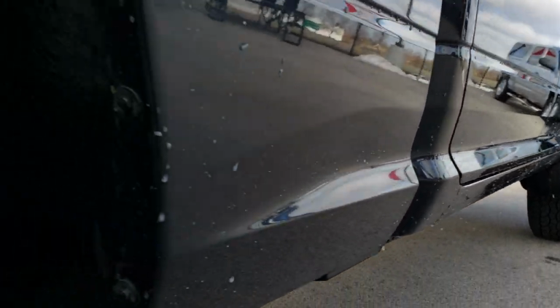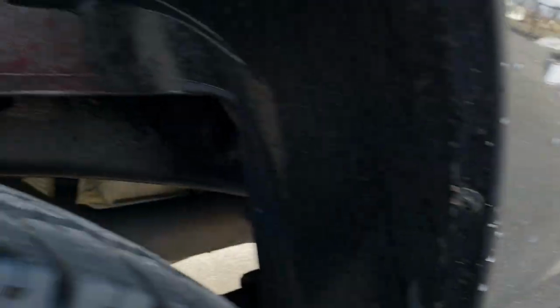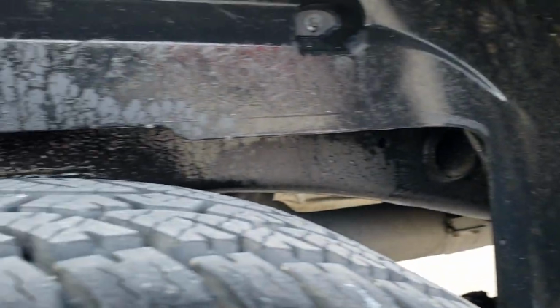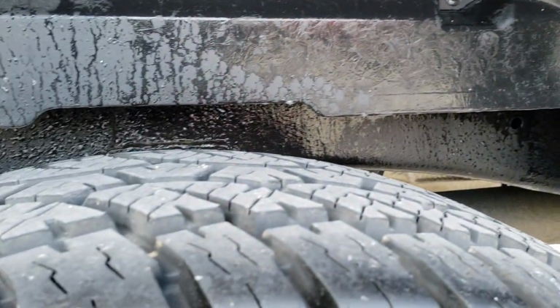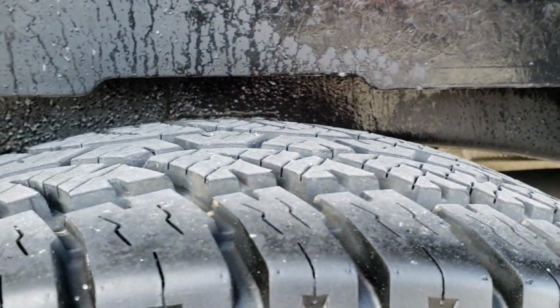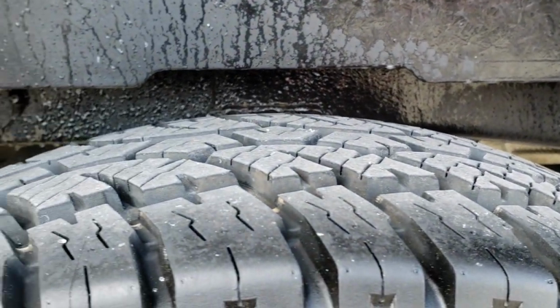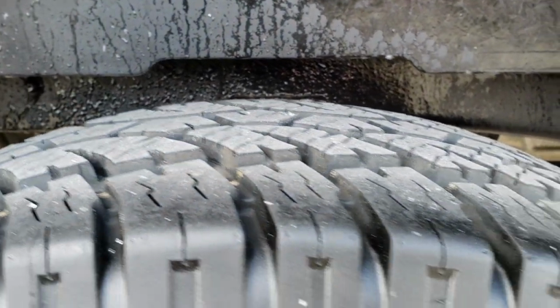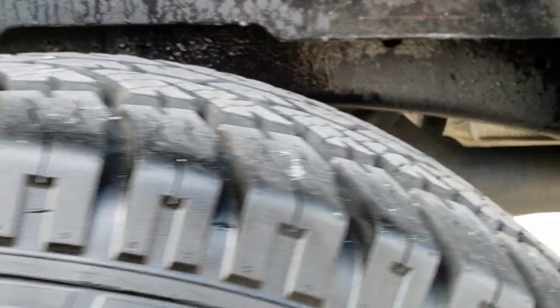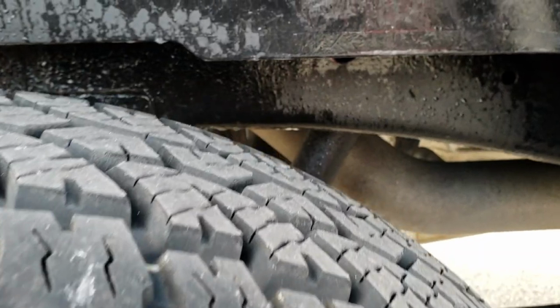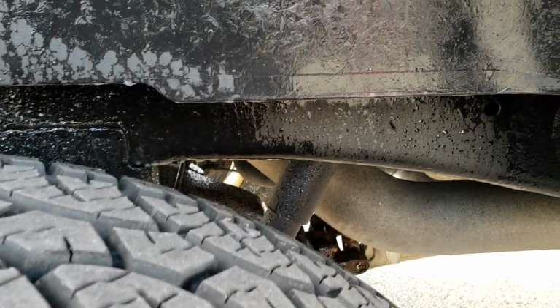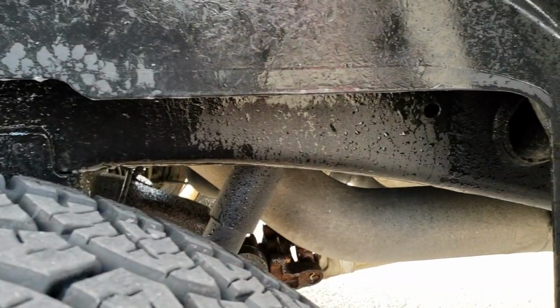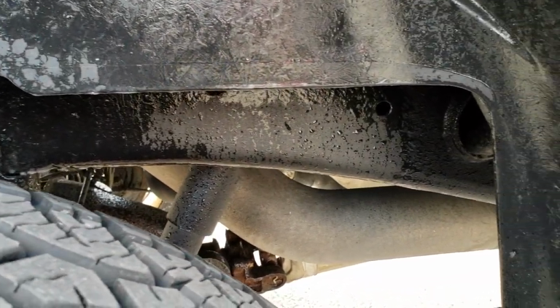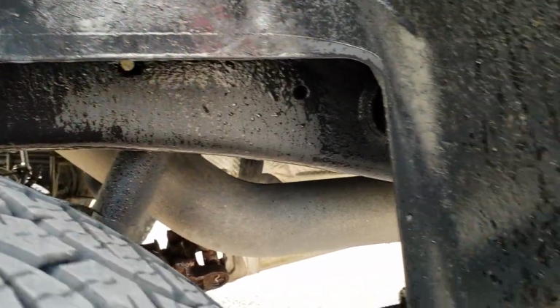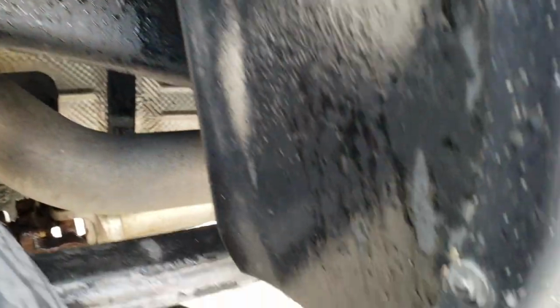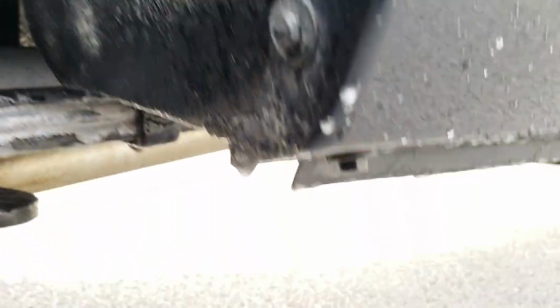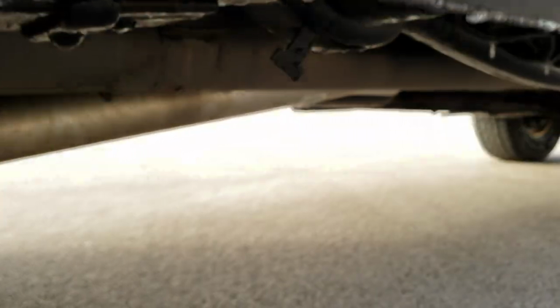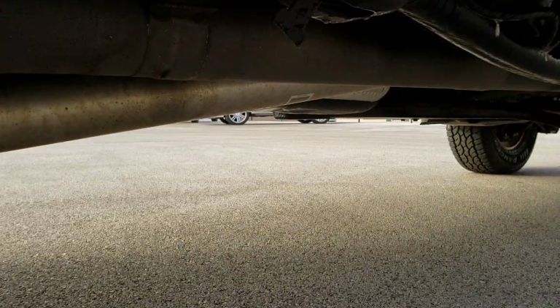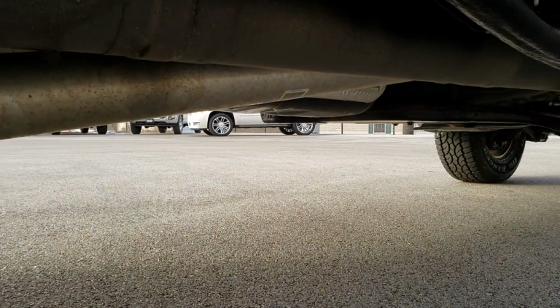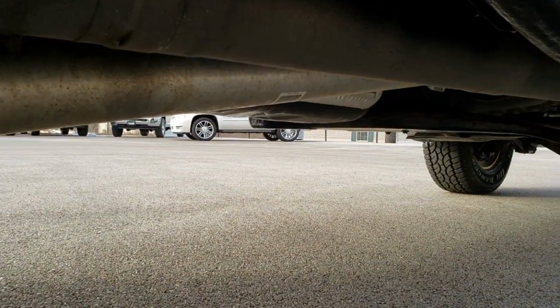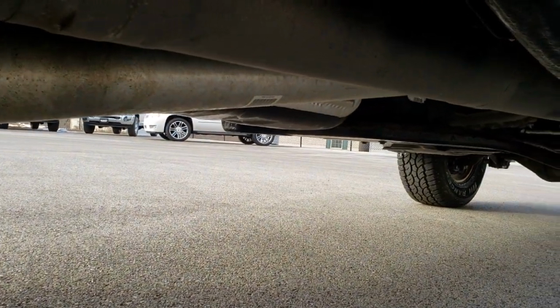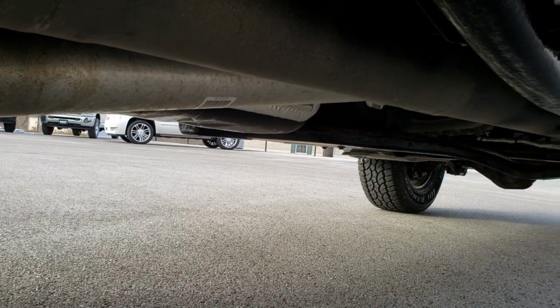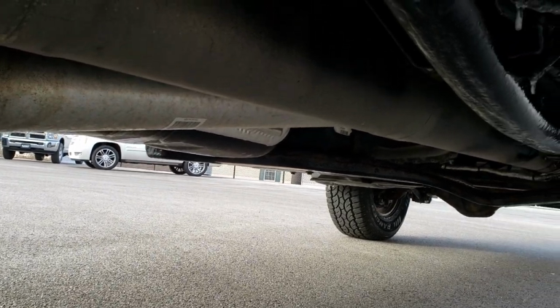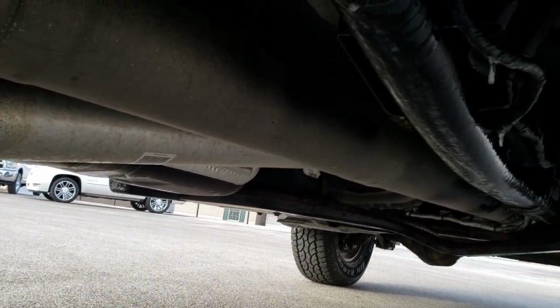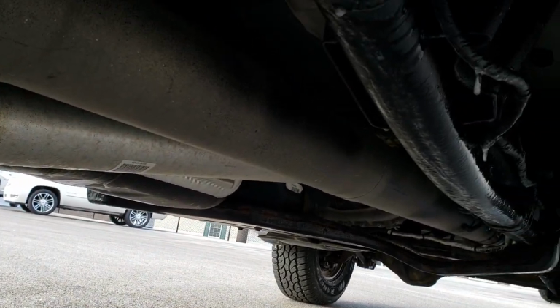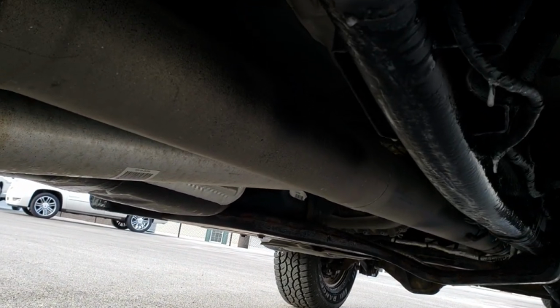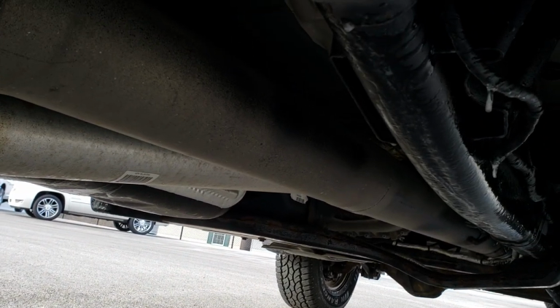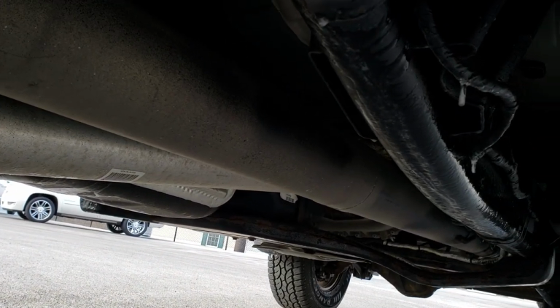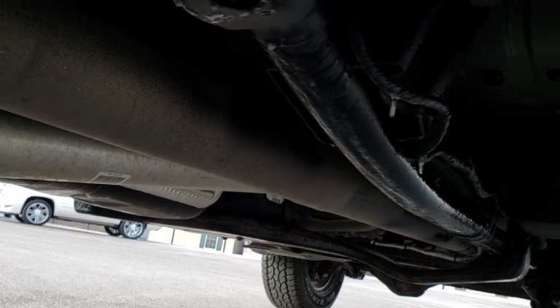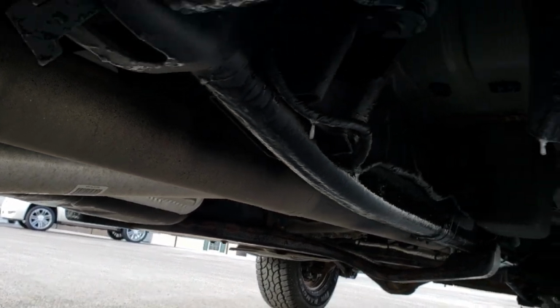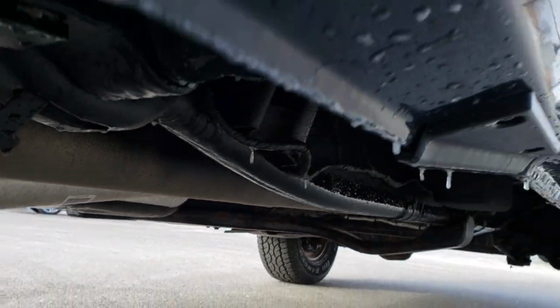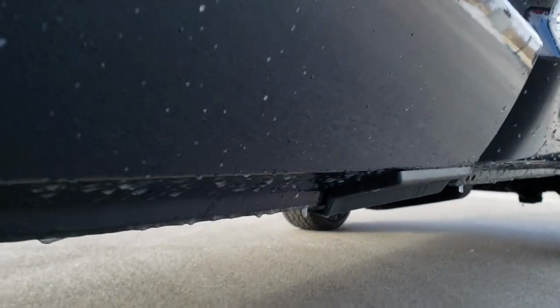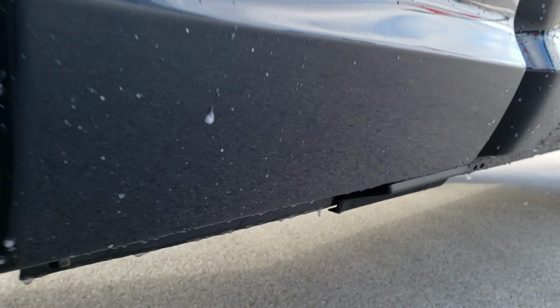These back tires are brand new as well. You can see the frame and underbody on this truck — it's in really nice condition, just like that all the way underneath. You can see that this truck has been straight piped.